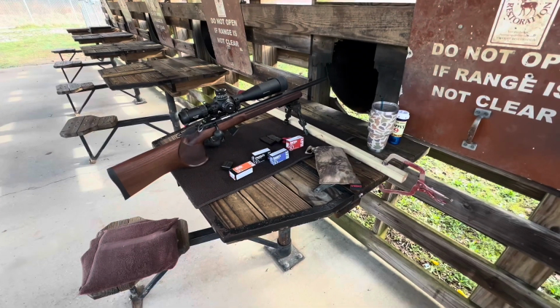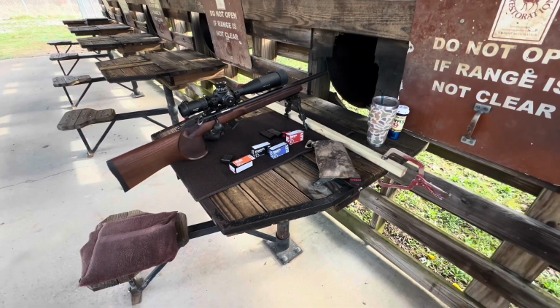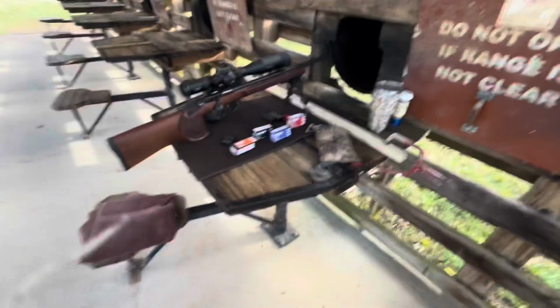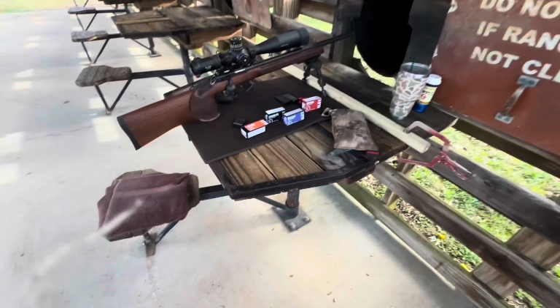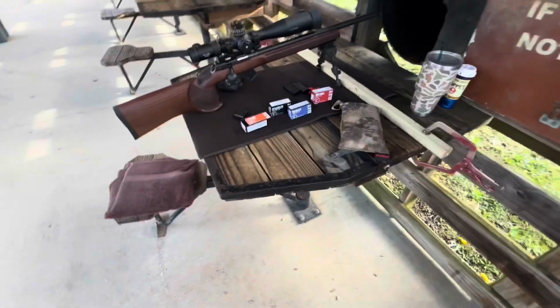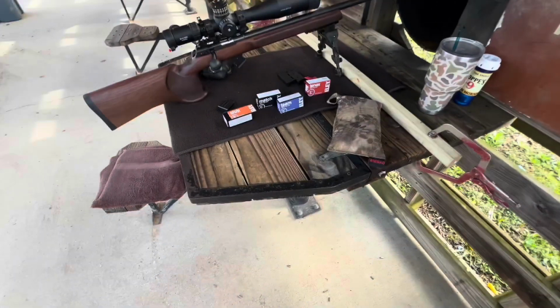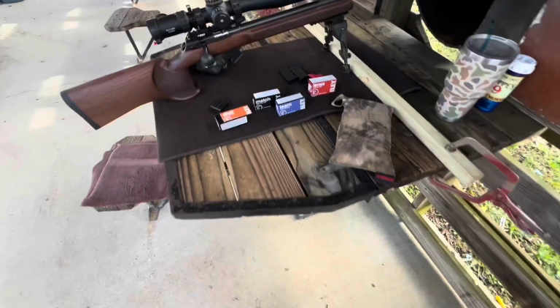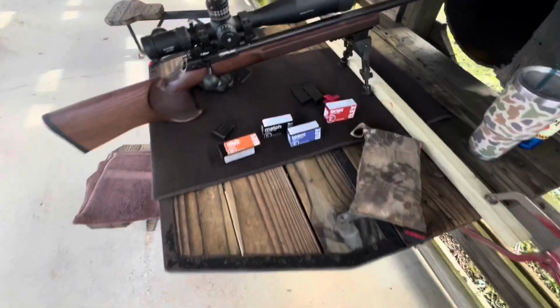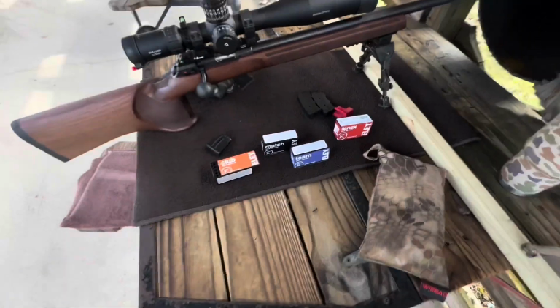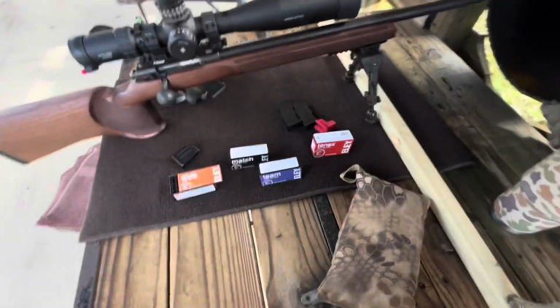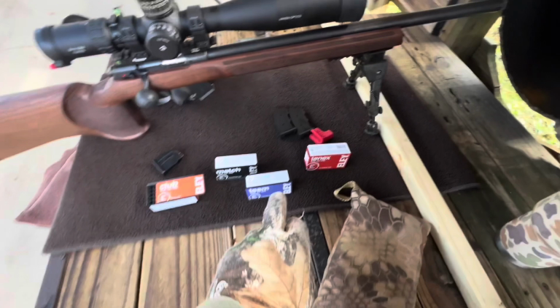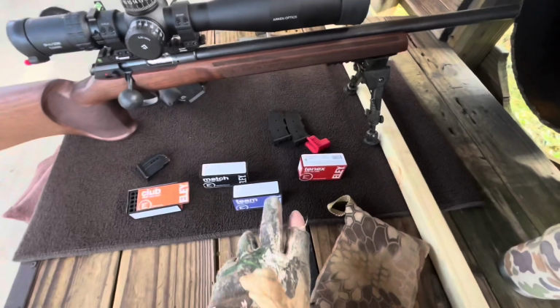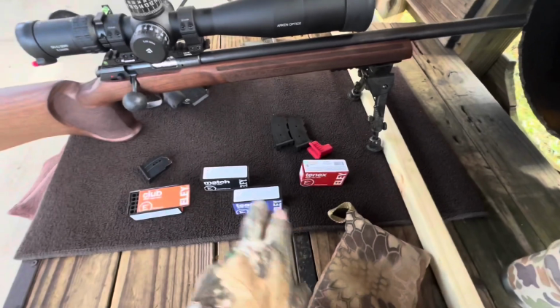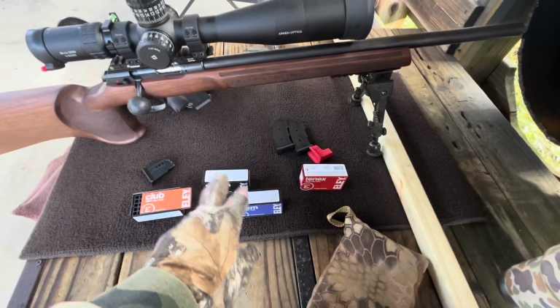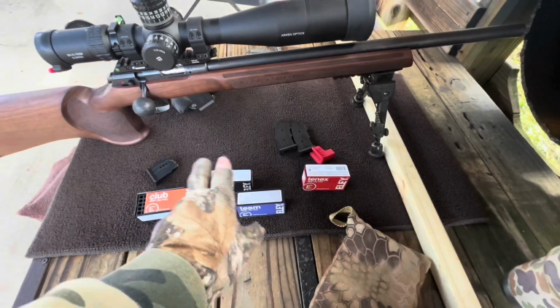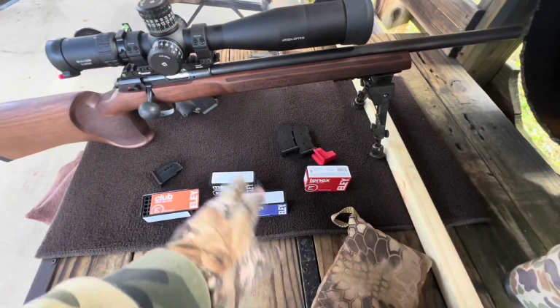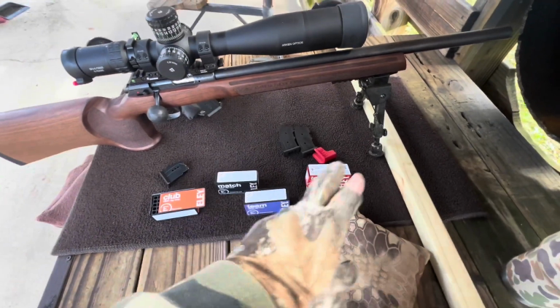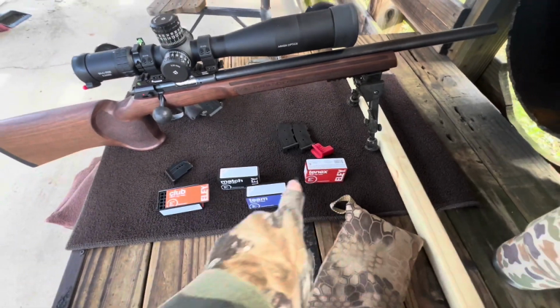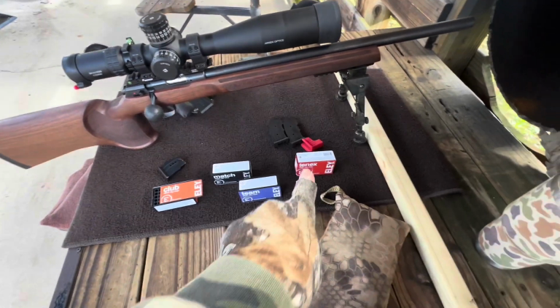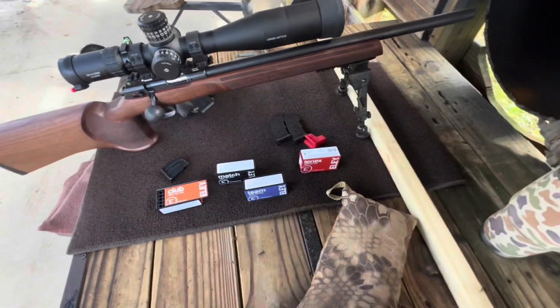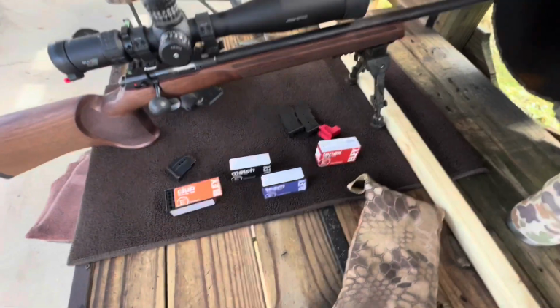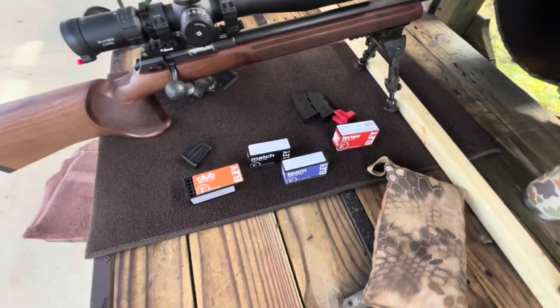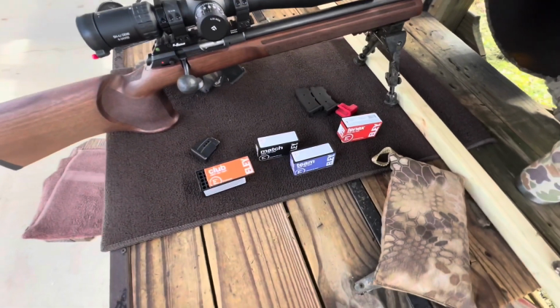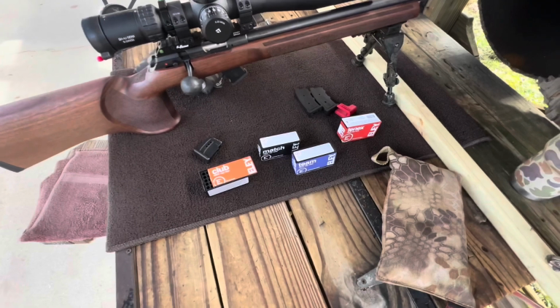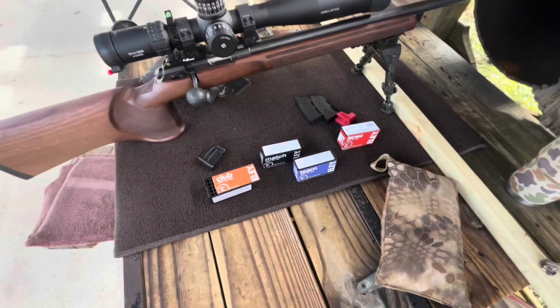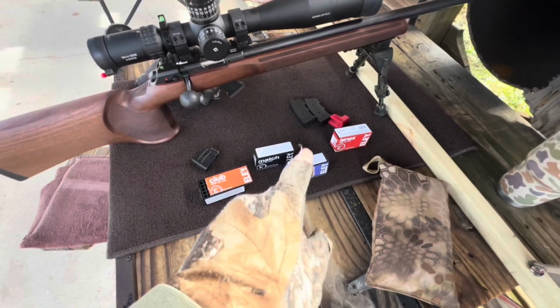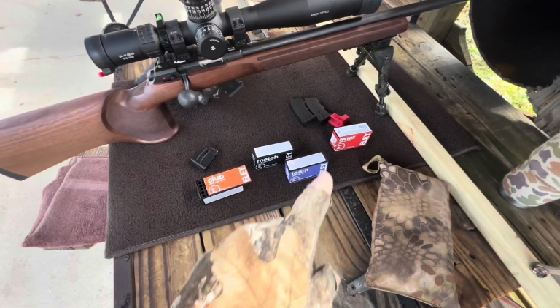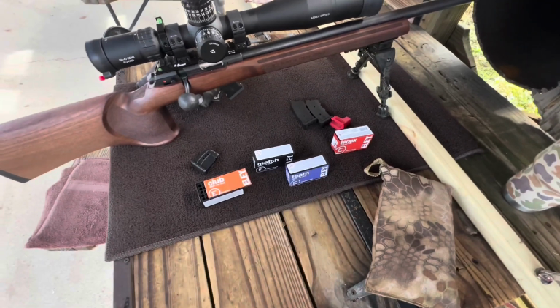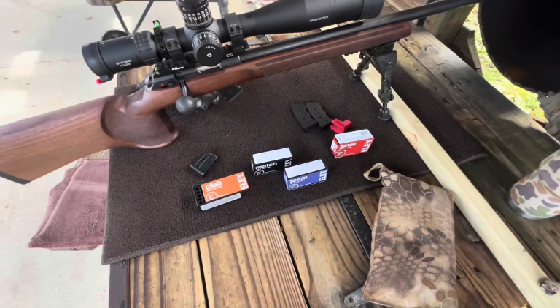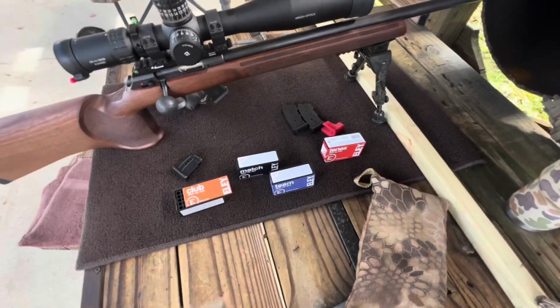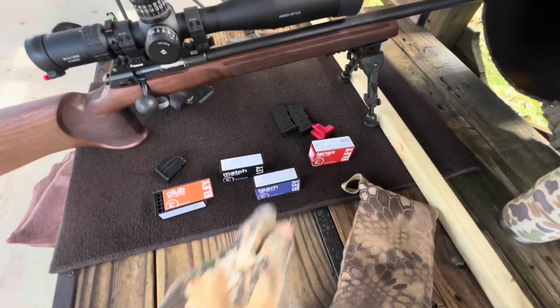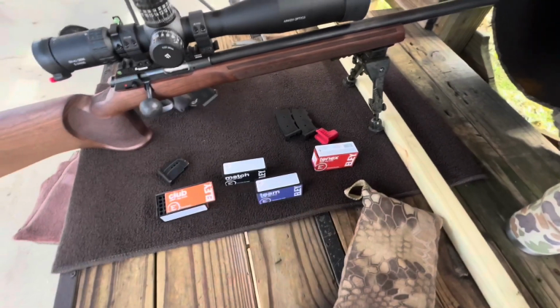I'm down here this morning. I picked up some Eley, a couple different types. Got about four boxes of each, two of the 10X because it was so pricey. Hopefully that's not the one that shoots the best, just price-wise.